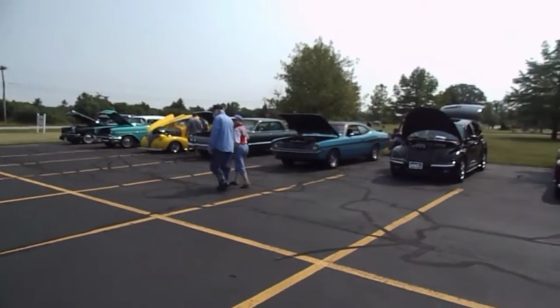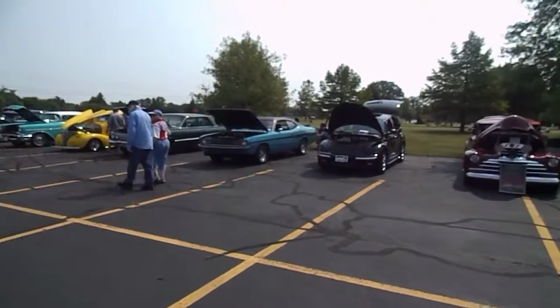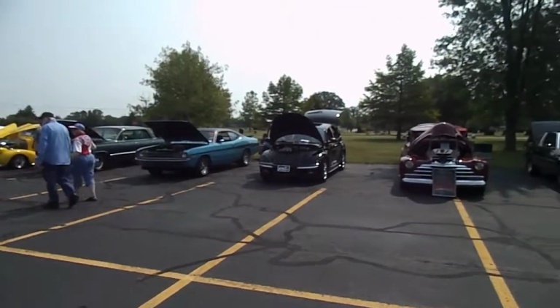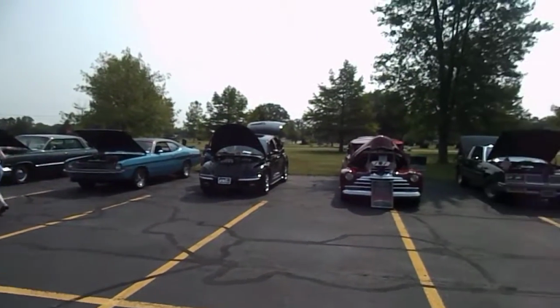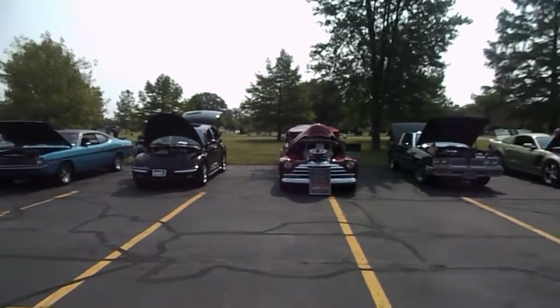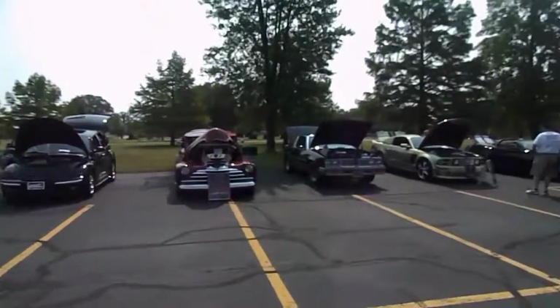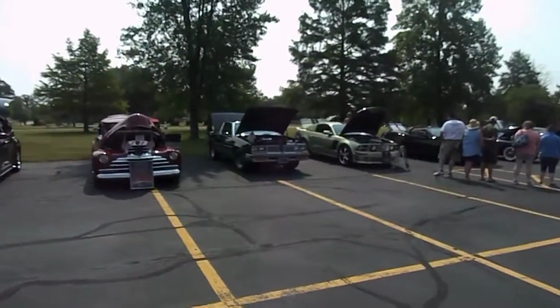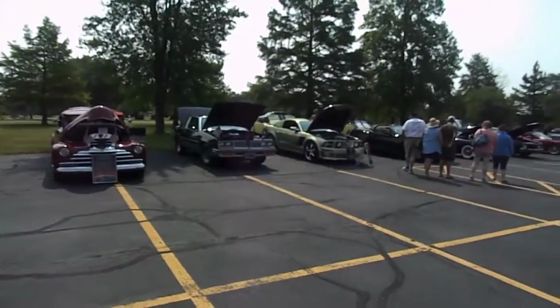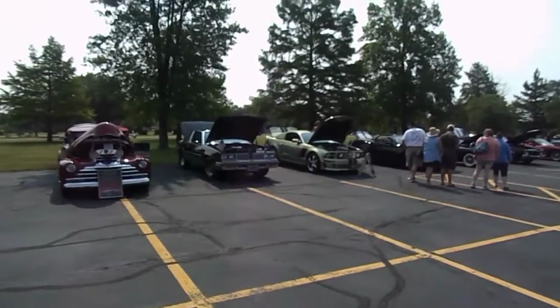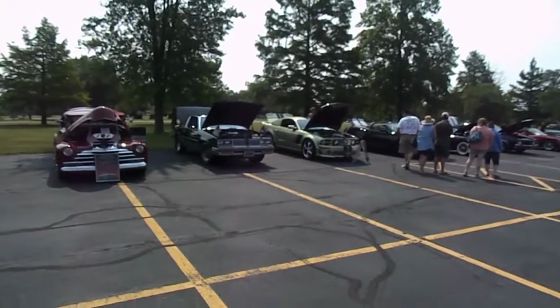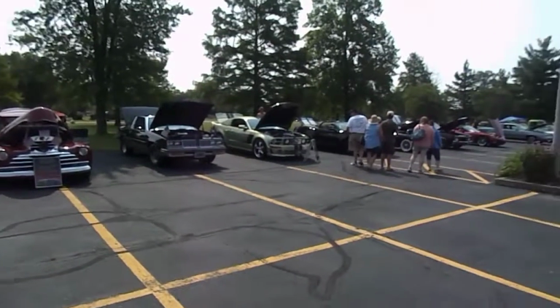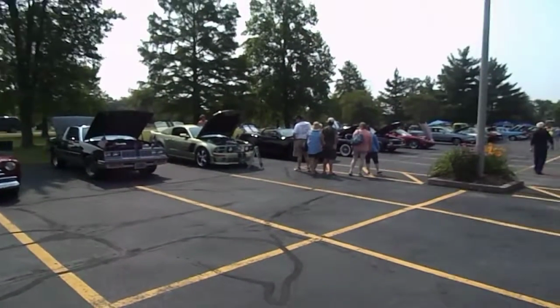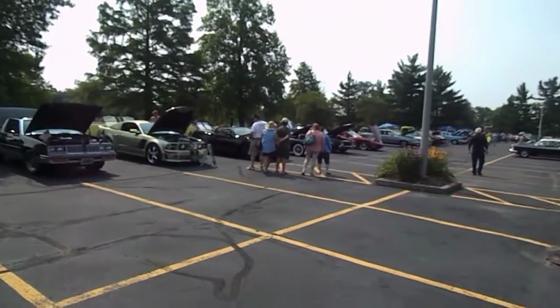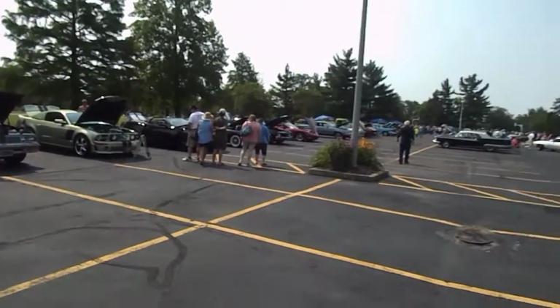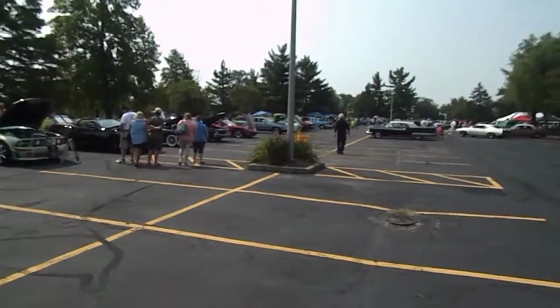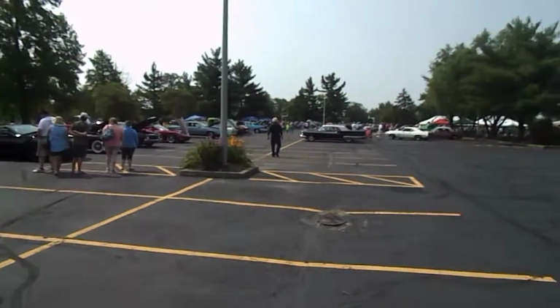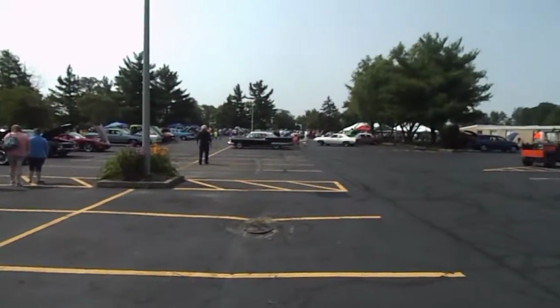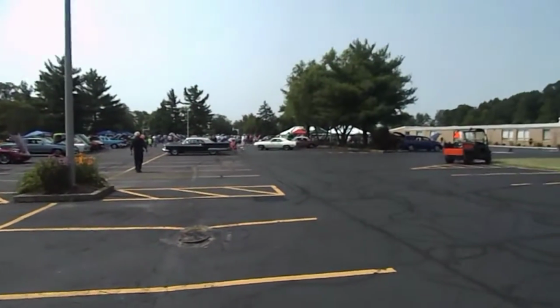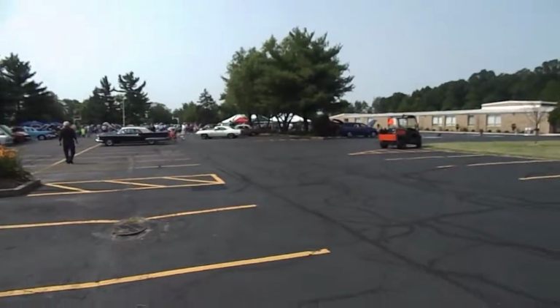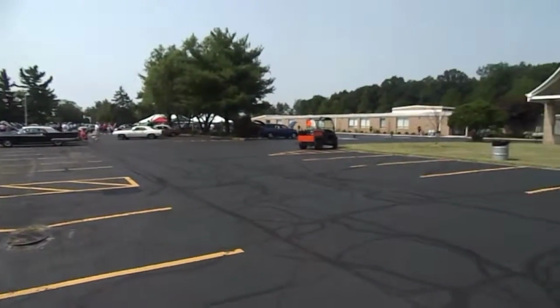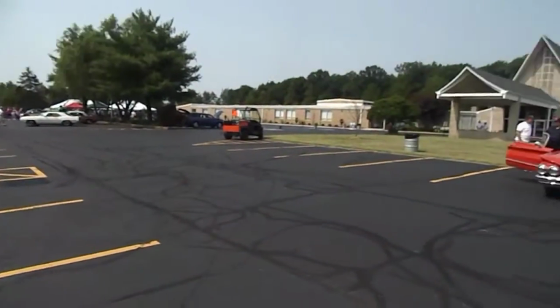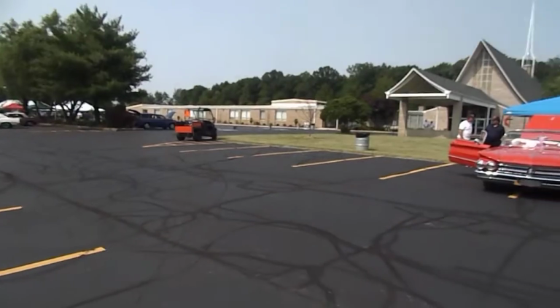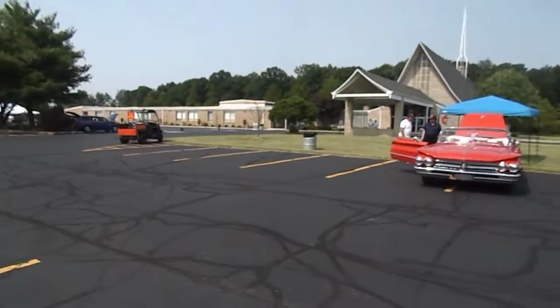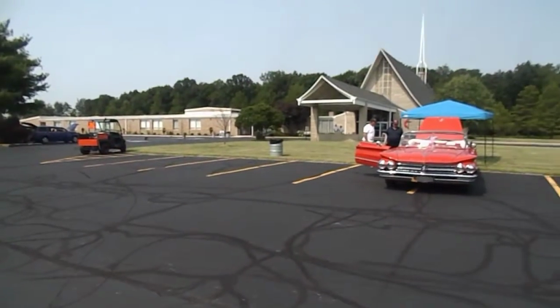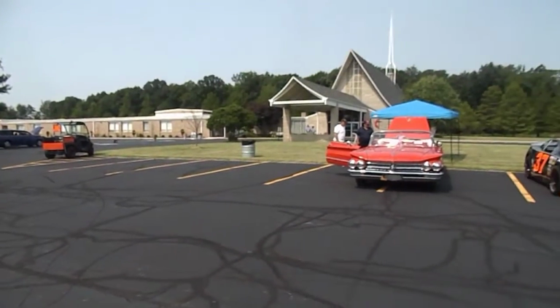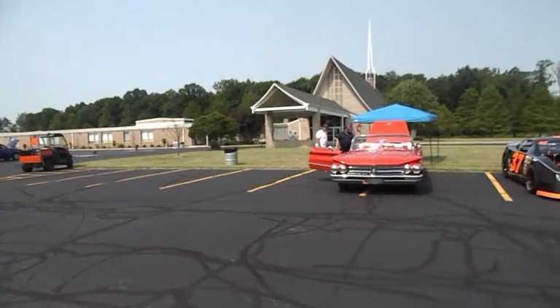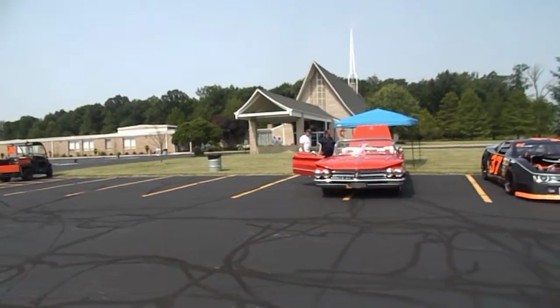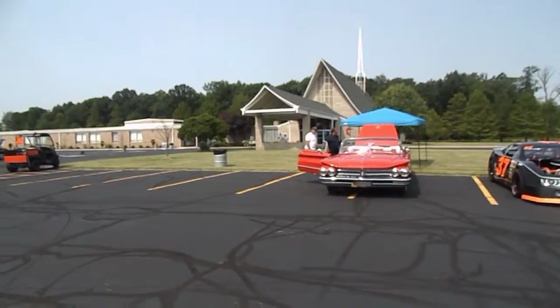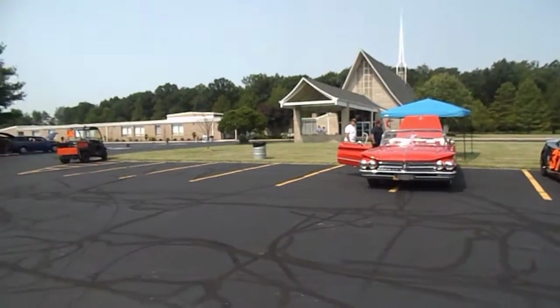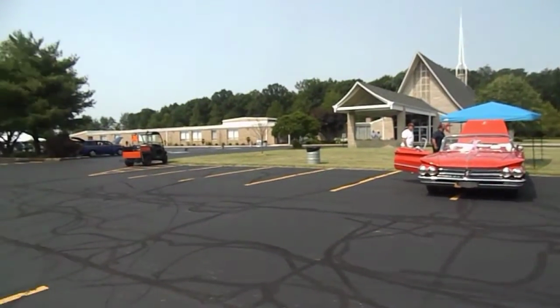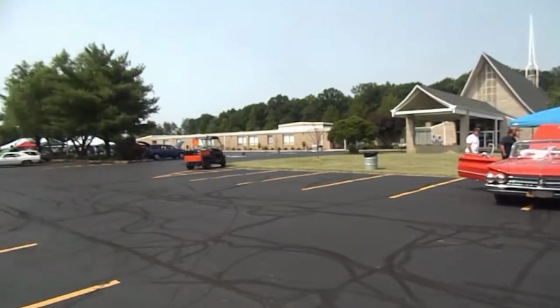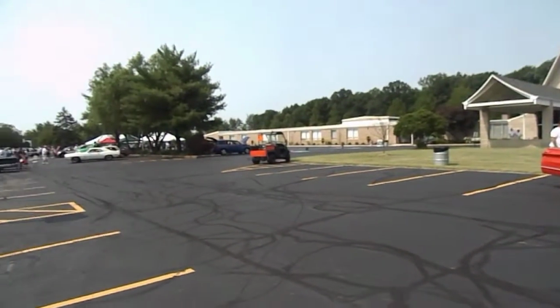We've gotten a nice day for a change, weather-wise. It should be a fun day. We'll get around, get some good pictures. Nice cars here.